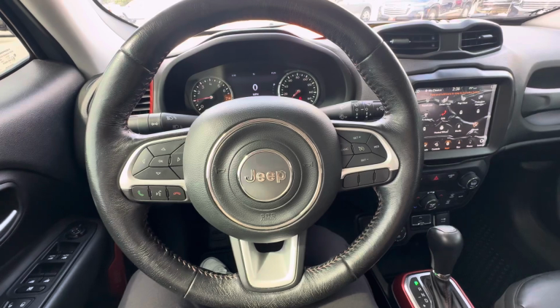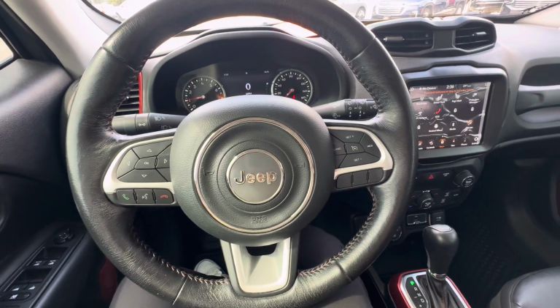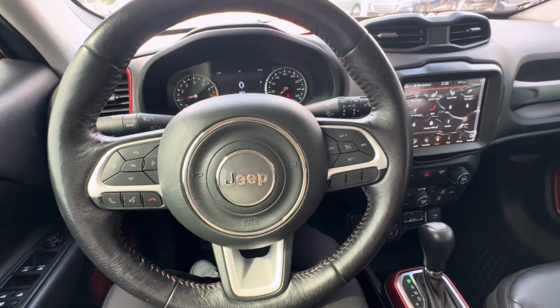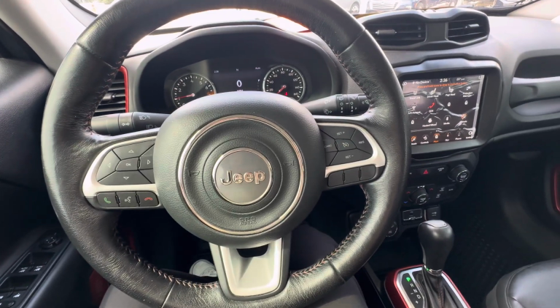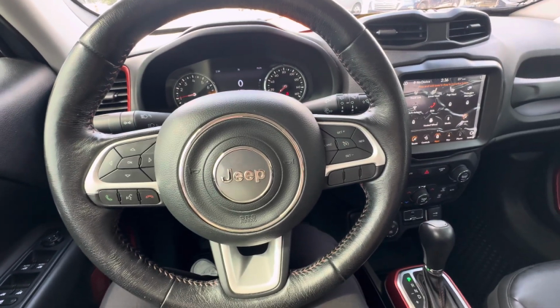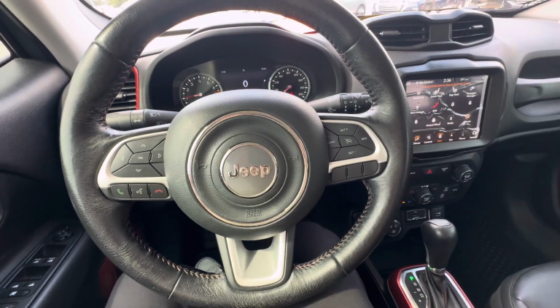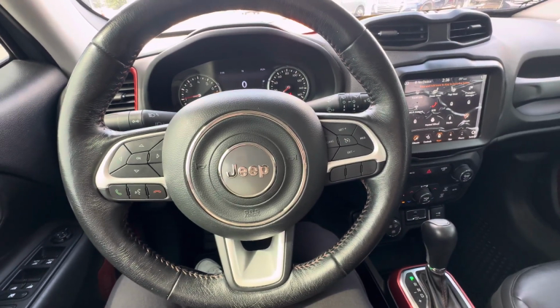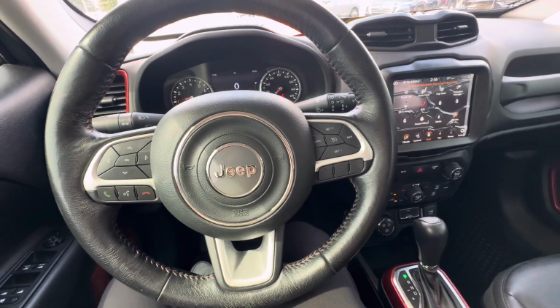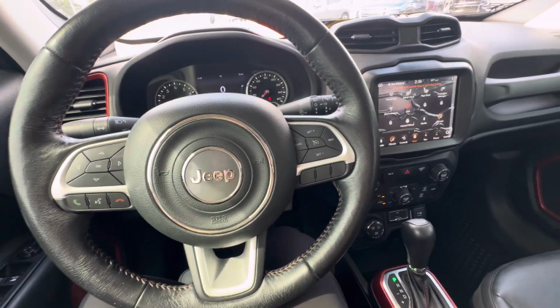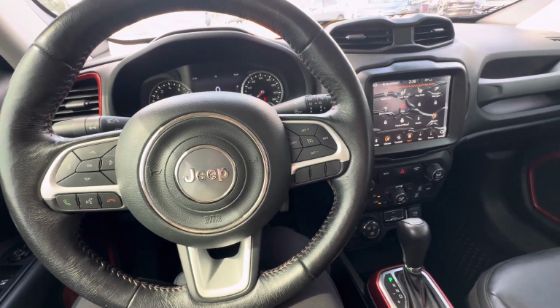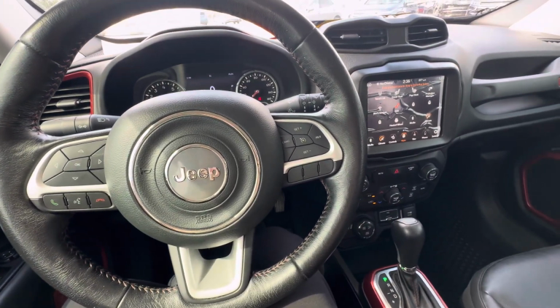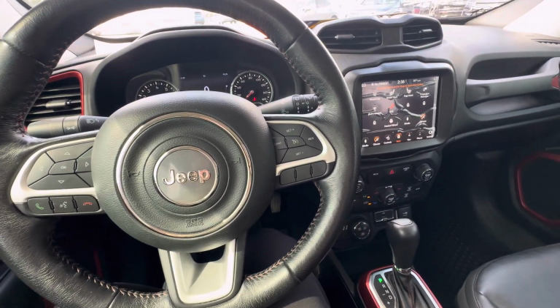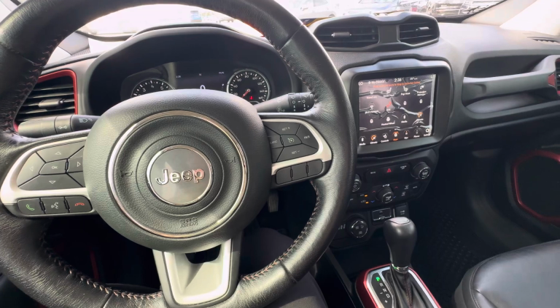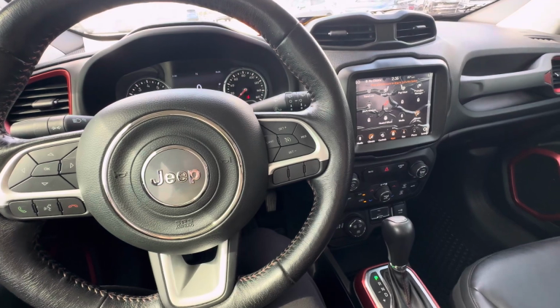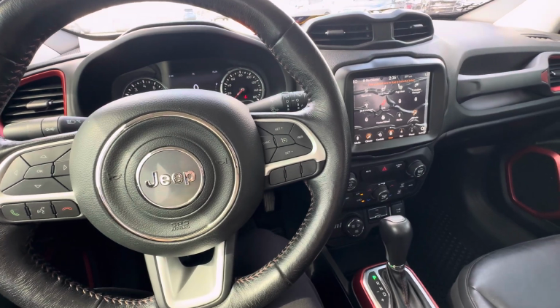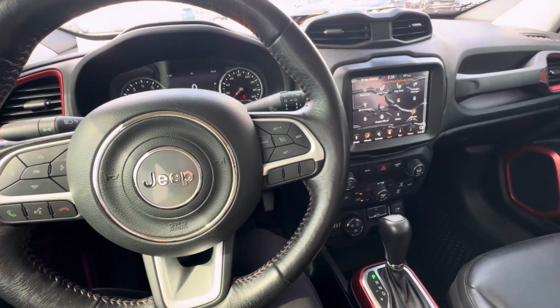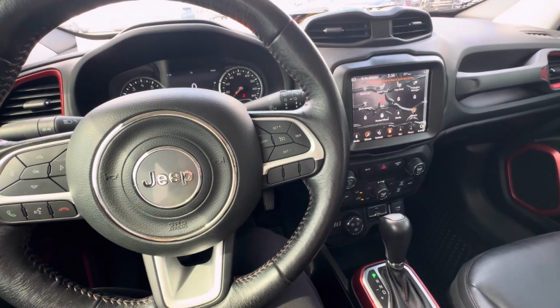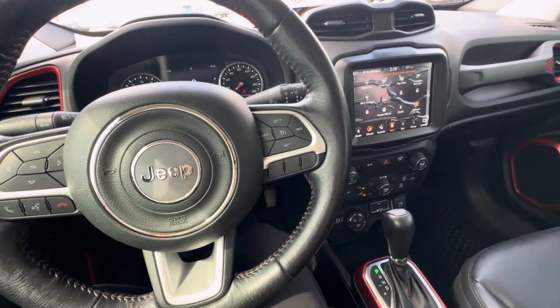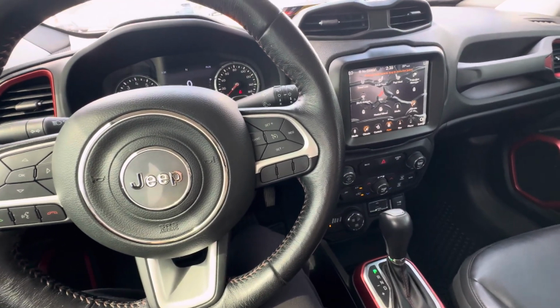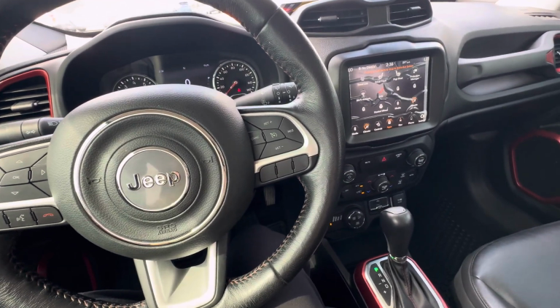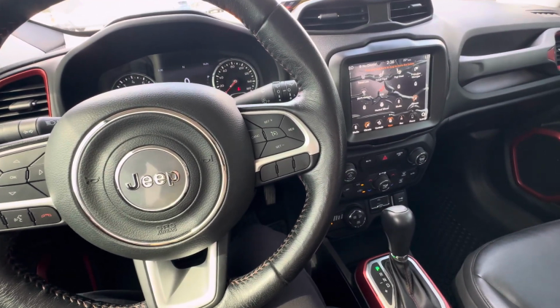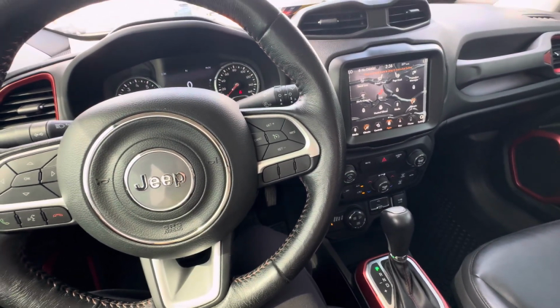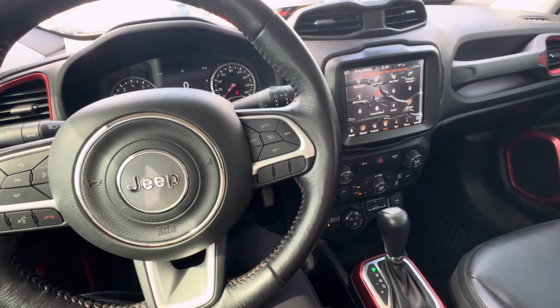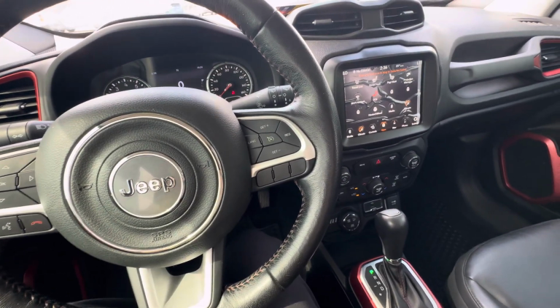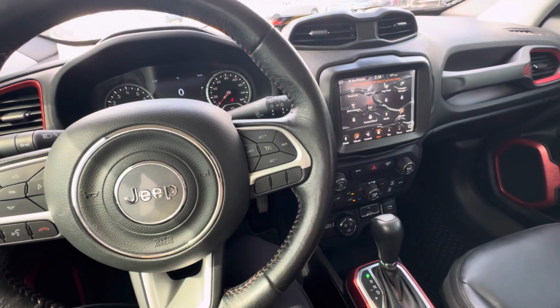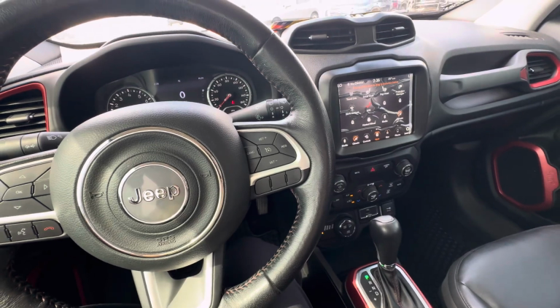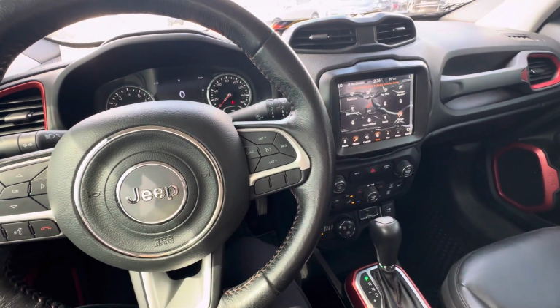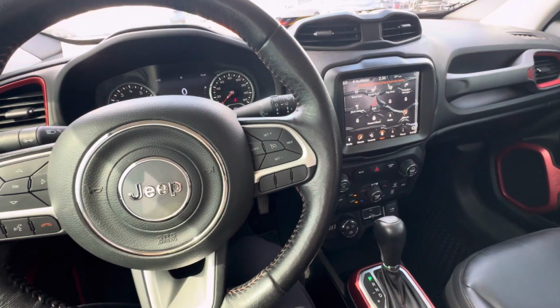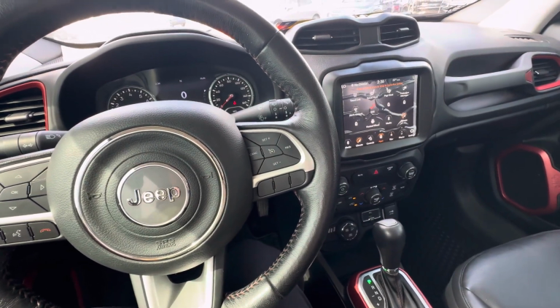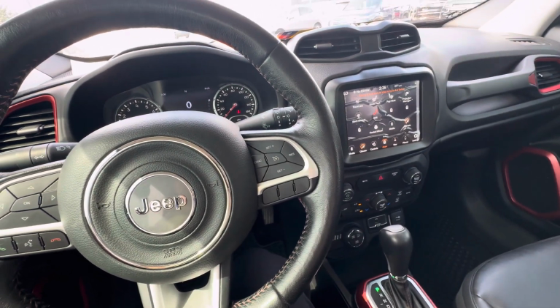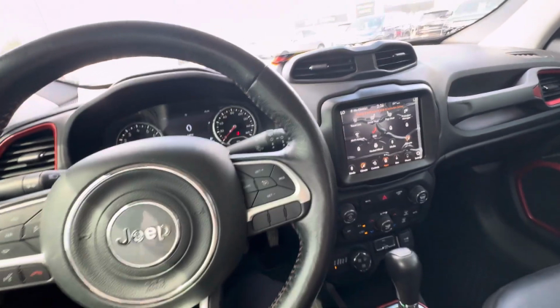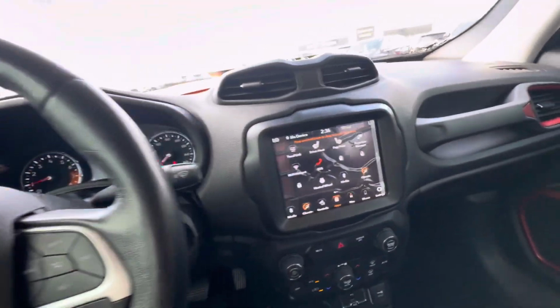Hello everyone, I'm here with Meyer Motors to show you our 2018 Jeep Renegade Trailhawk. This vehicle does have the anvil exterior color, it does have the Tiger Shark 2.4 liter engine, it was a local trade, and it does have the 8.4 inch screen with navigation.